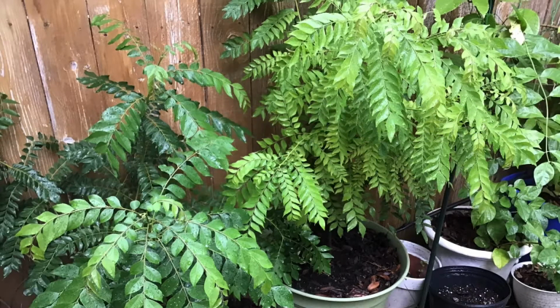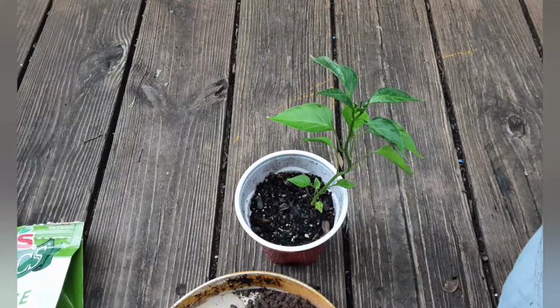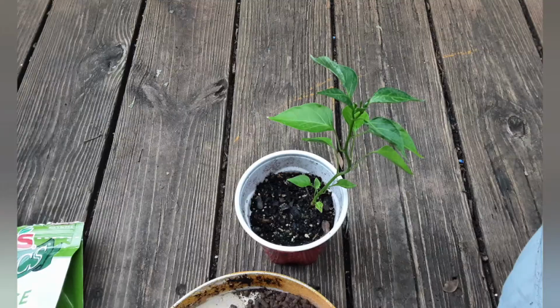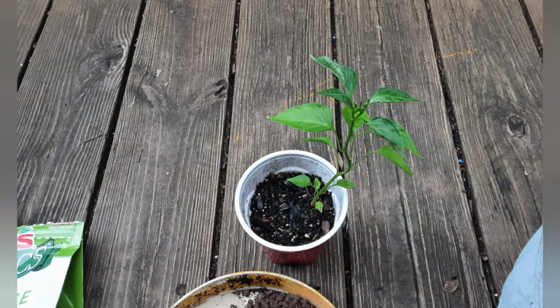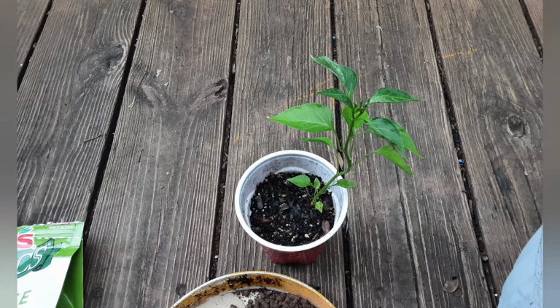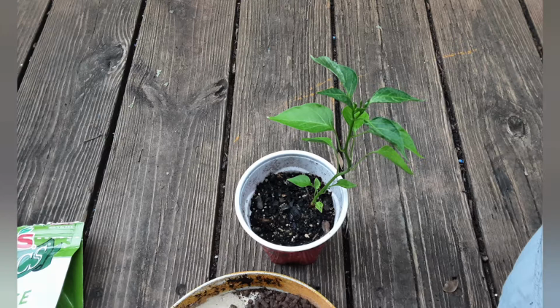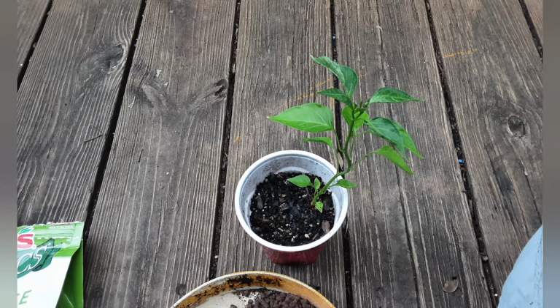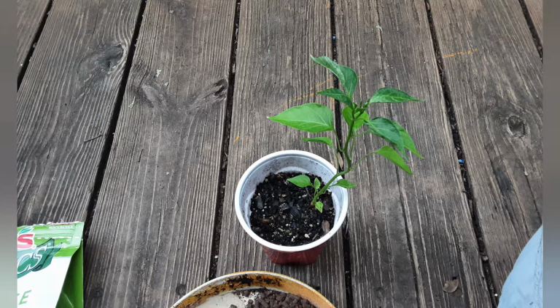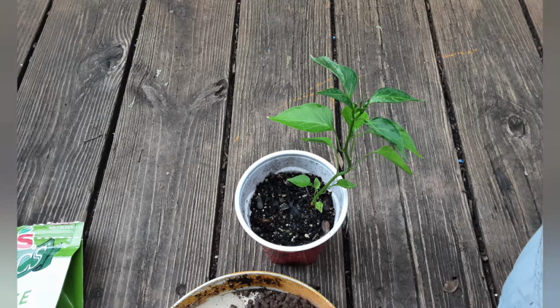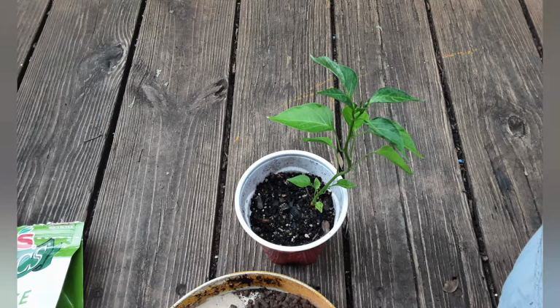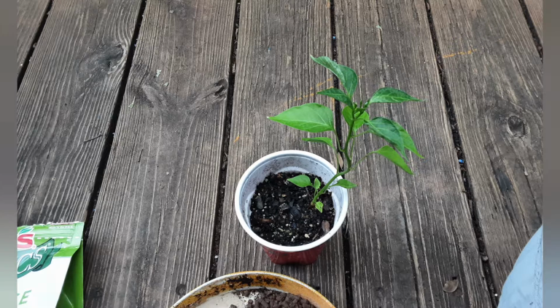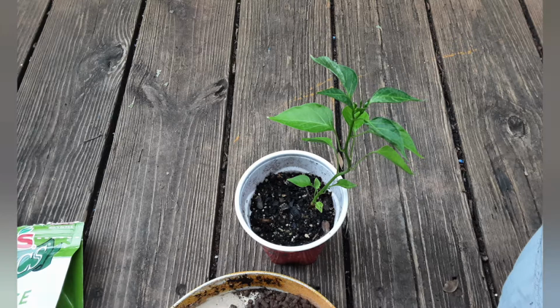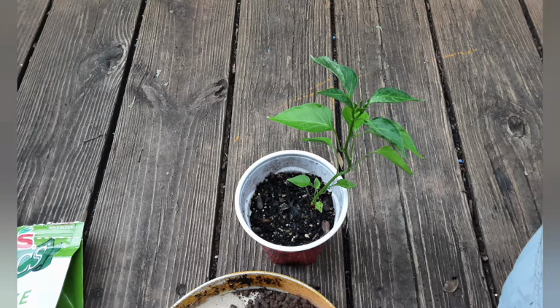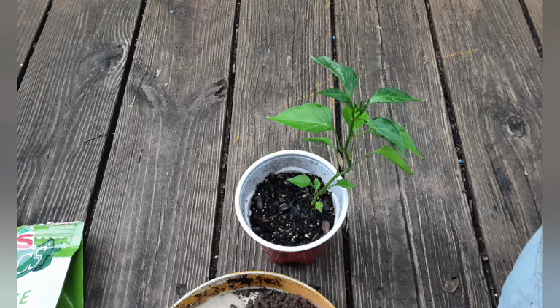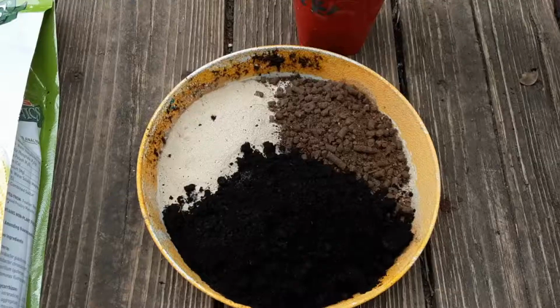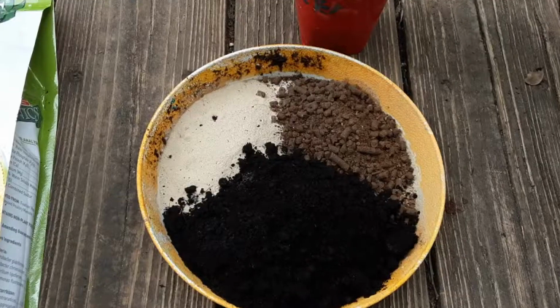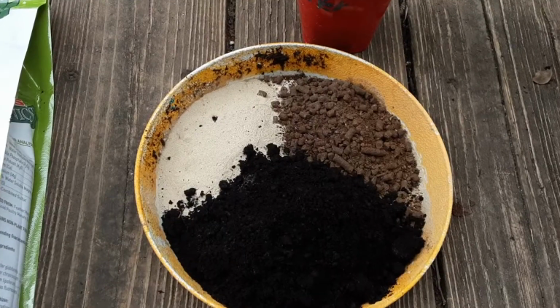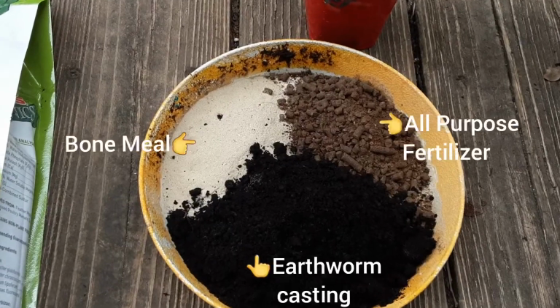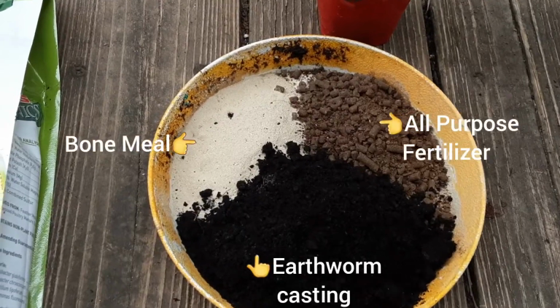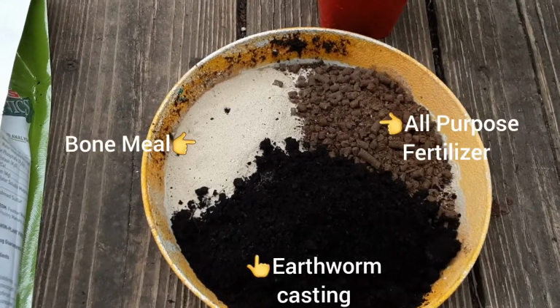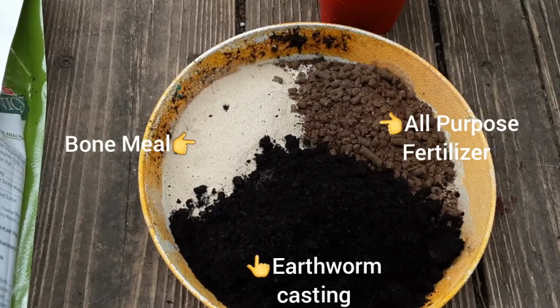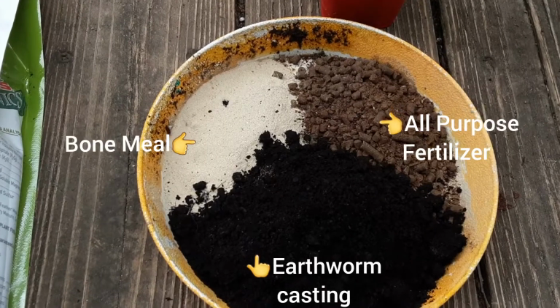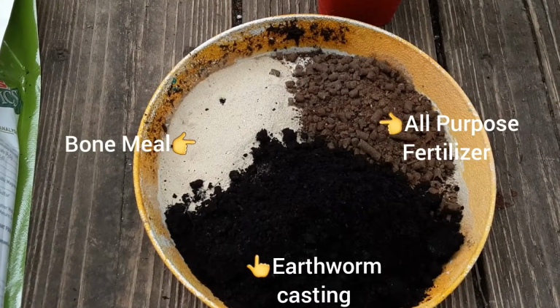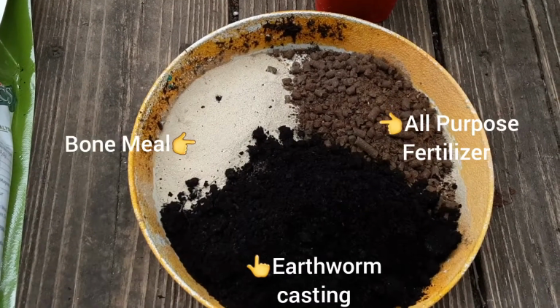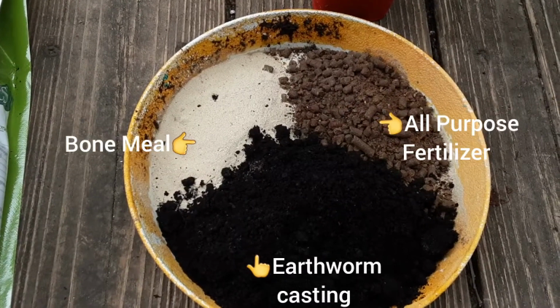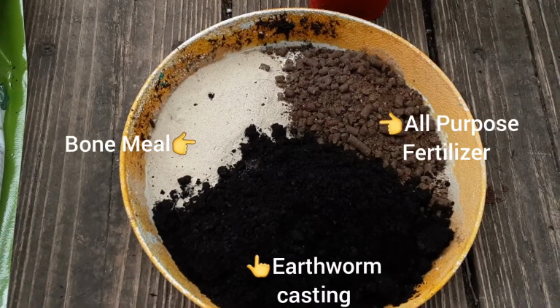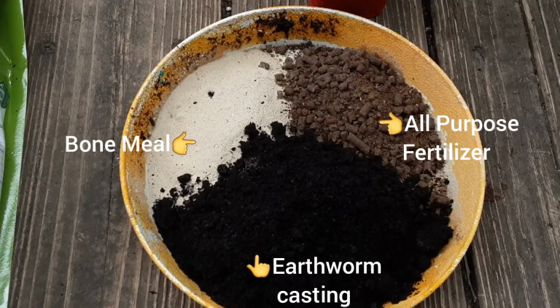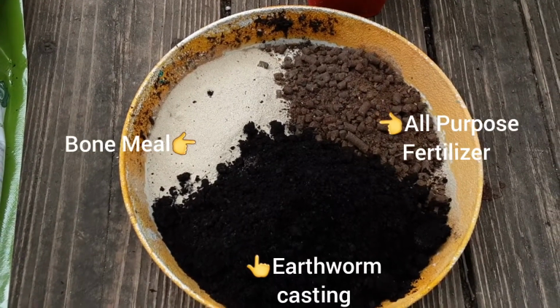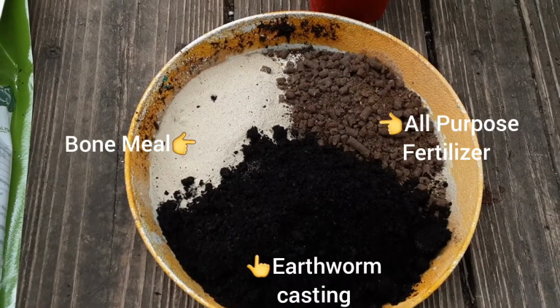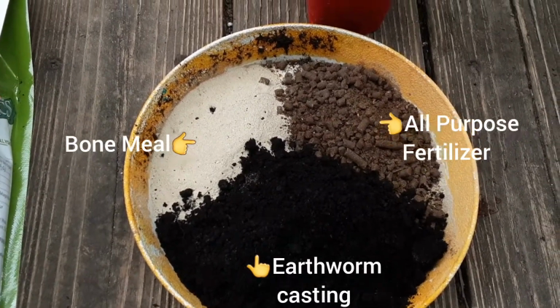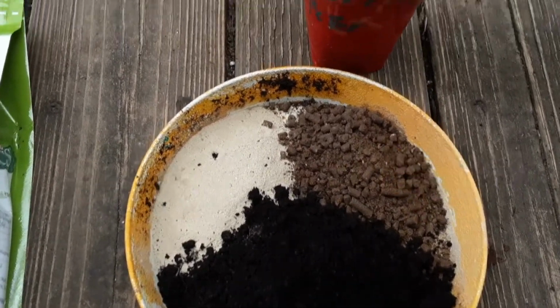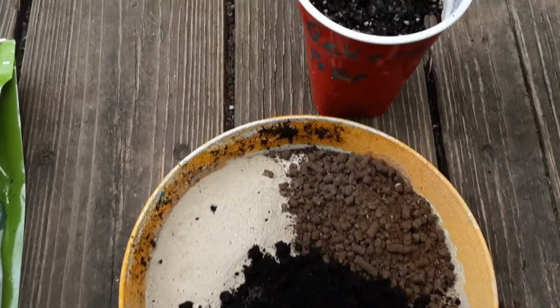Welcome to a Dallas Backyard Garden. This video is about repotting a cayenne pepper plant that we started from seed some time ago.